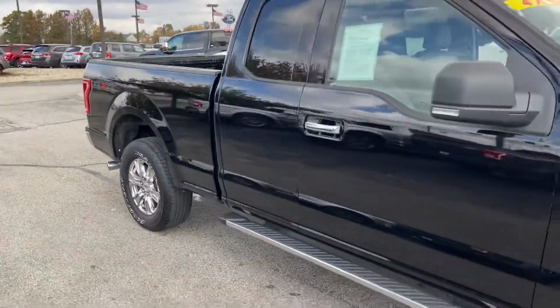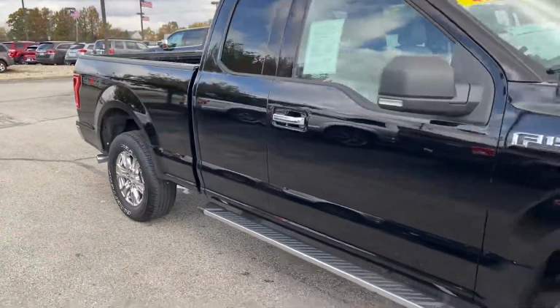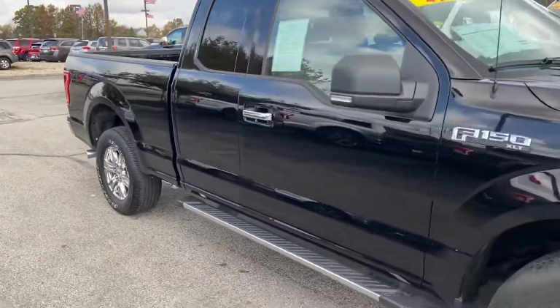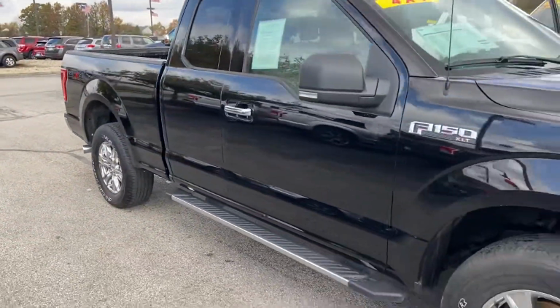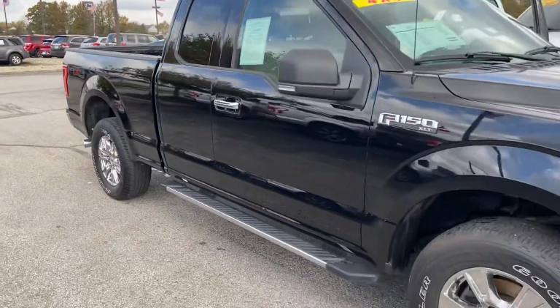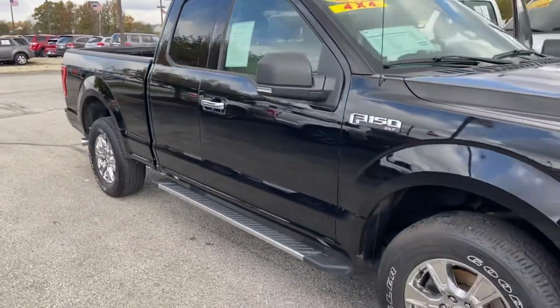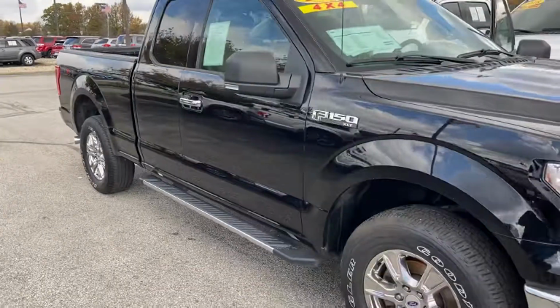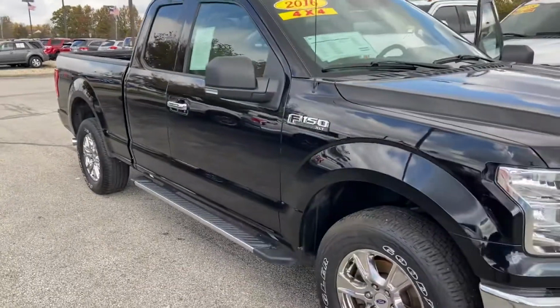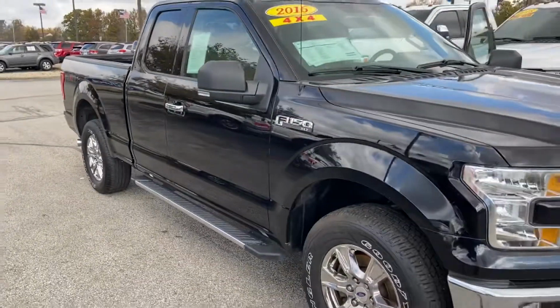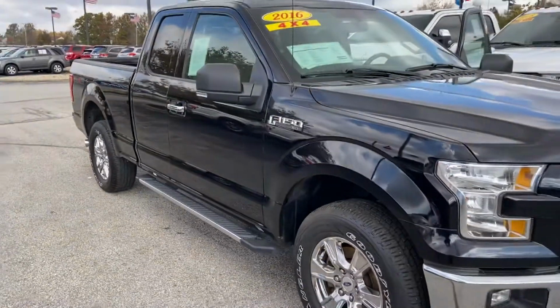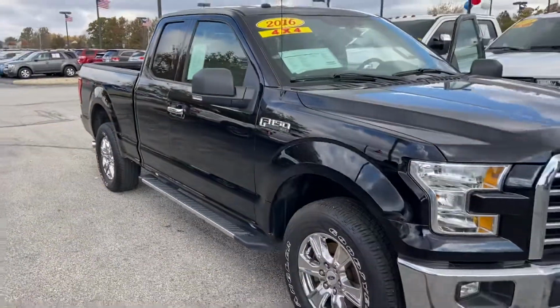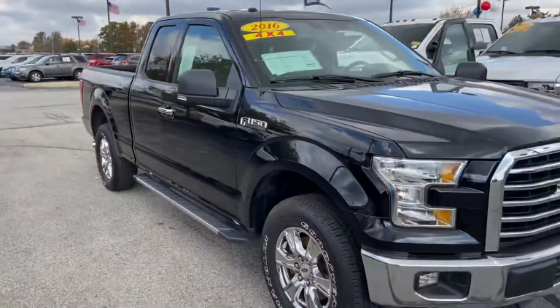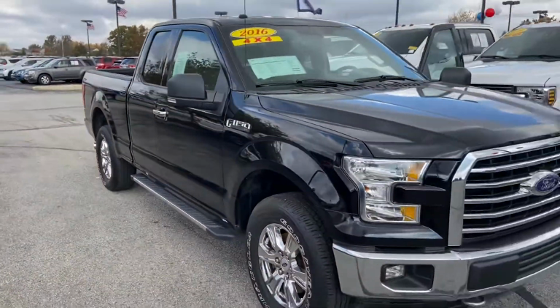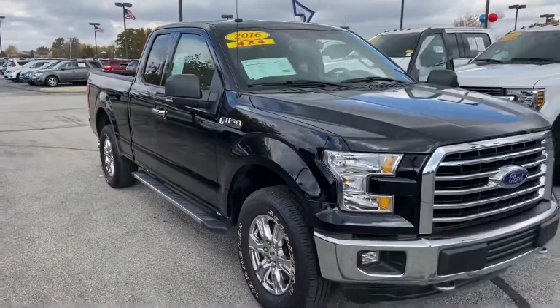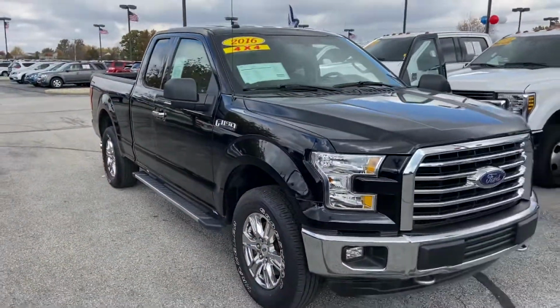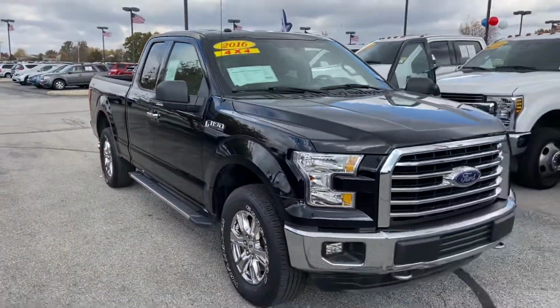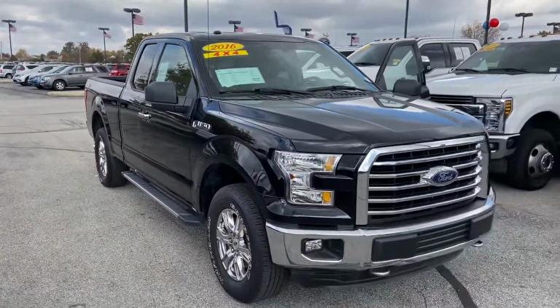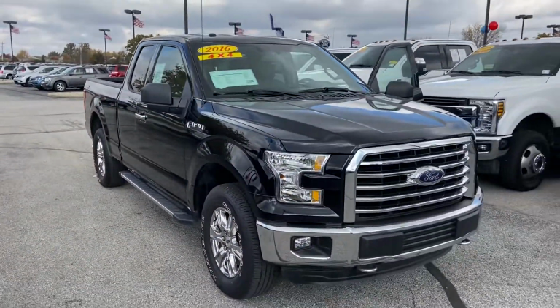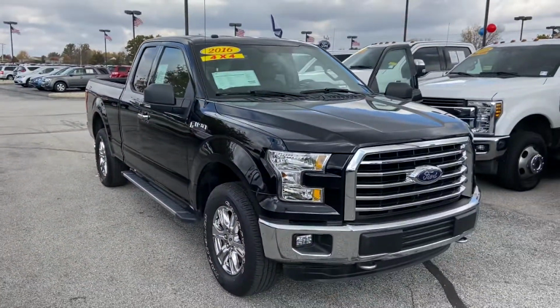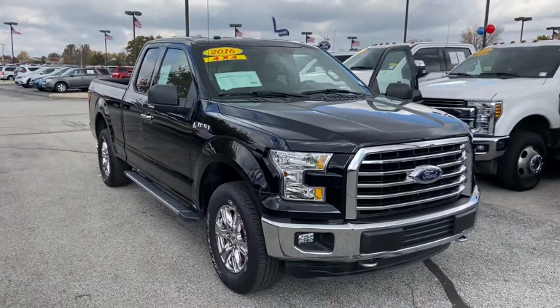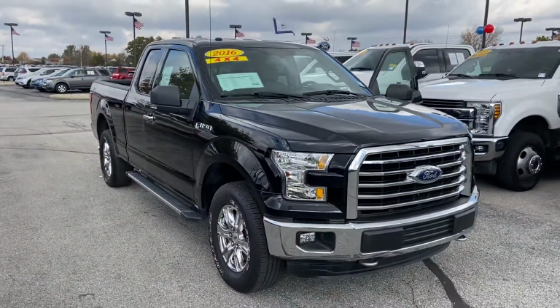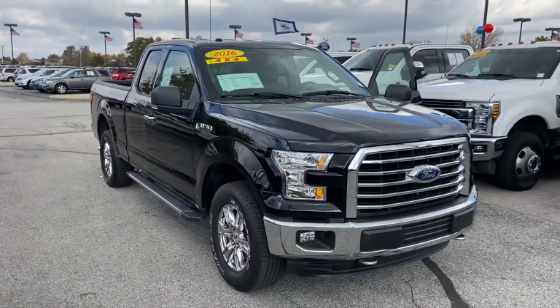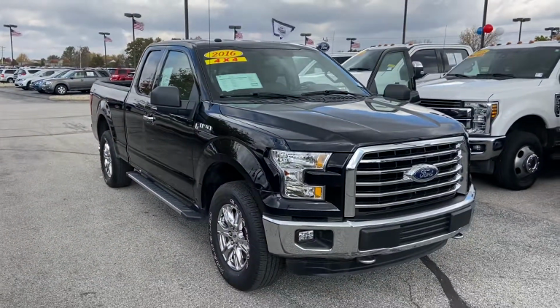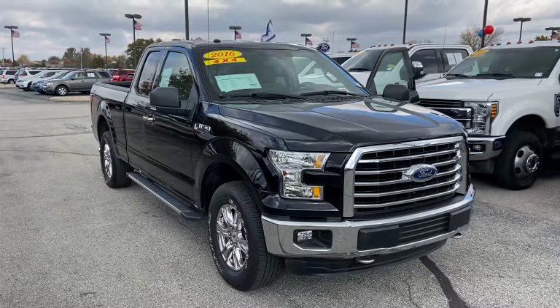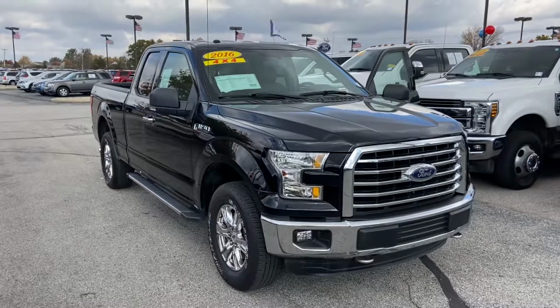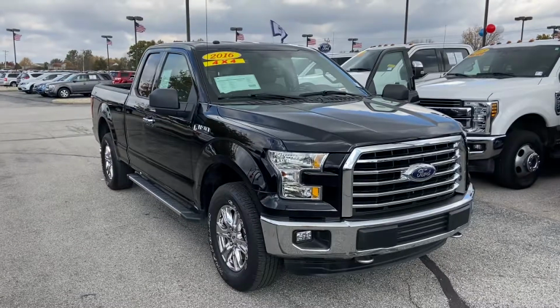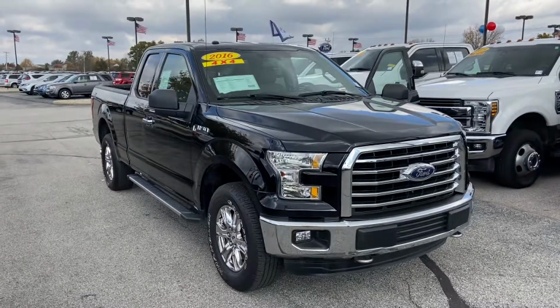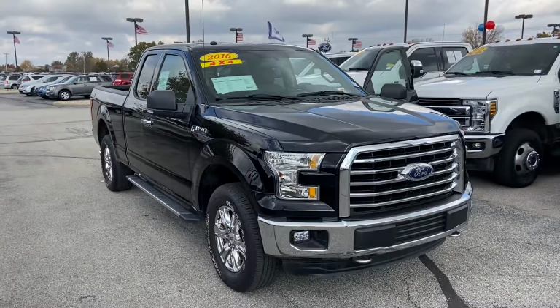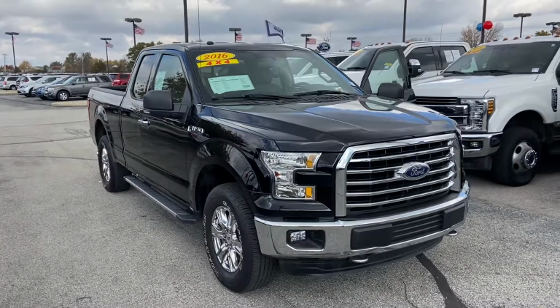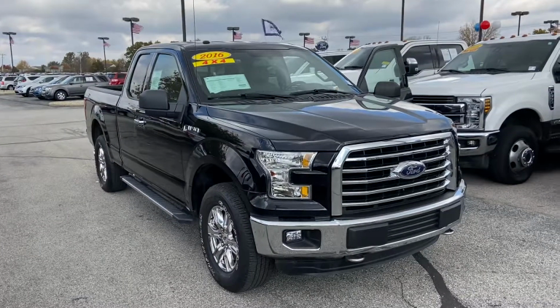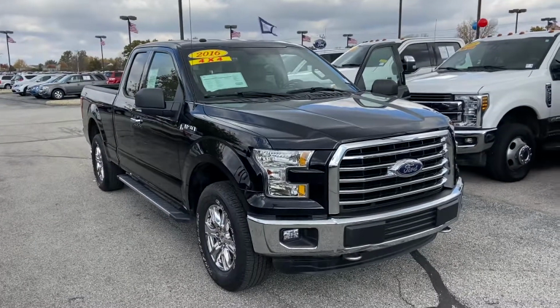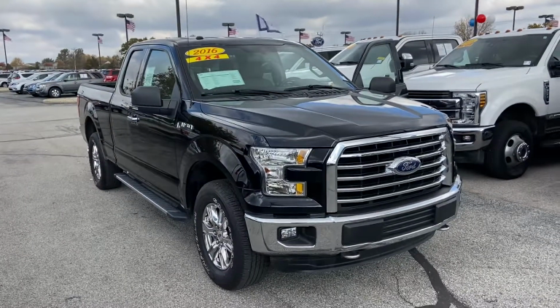Again, this is a 2016 Ford F-150 XLT extended cab. This is Steve Angle with Bill Estes Ford. 317-852-2231.